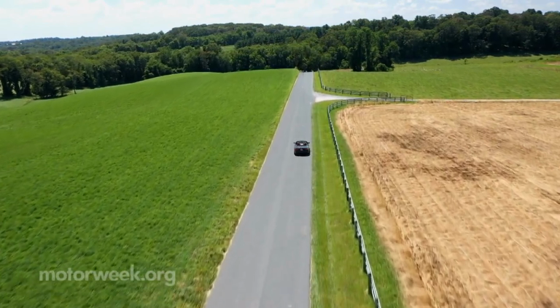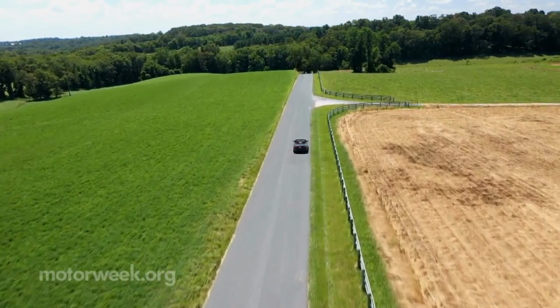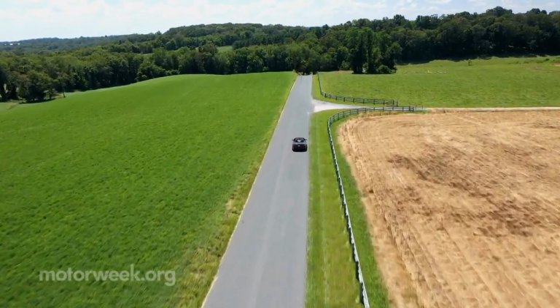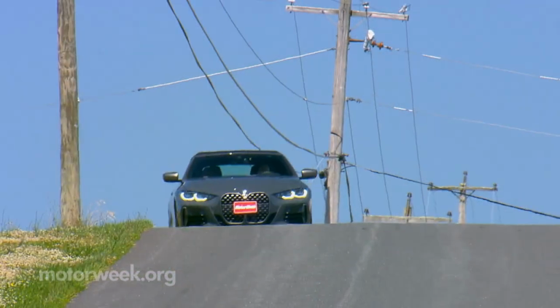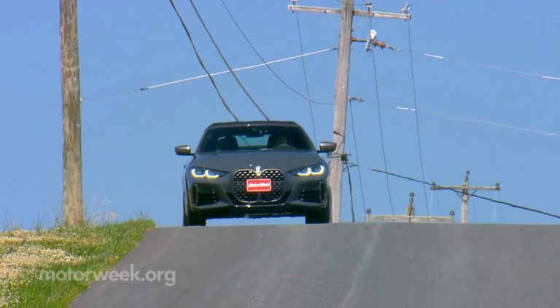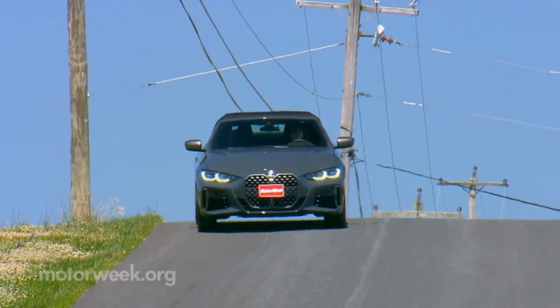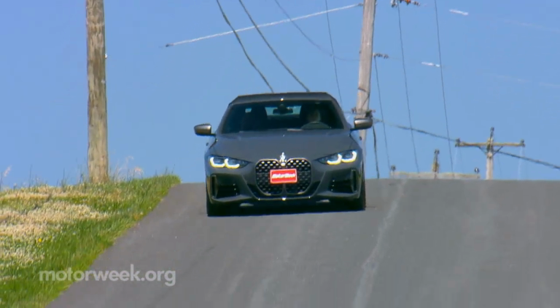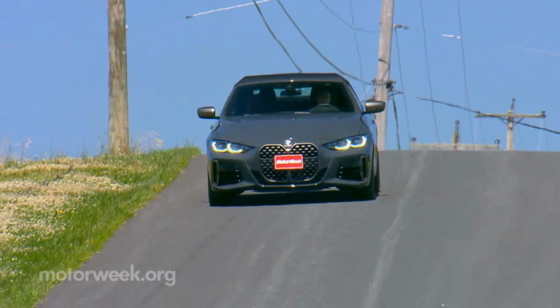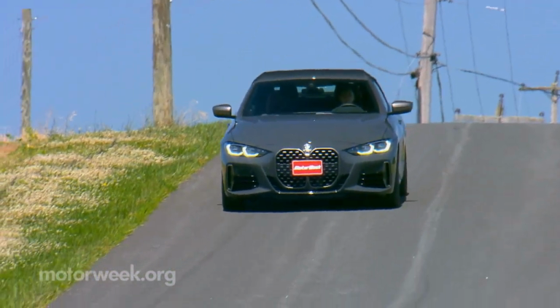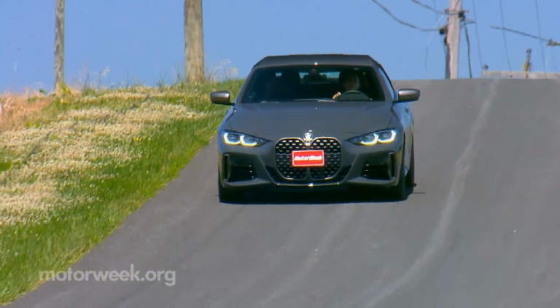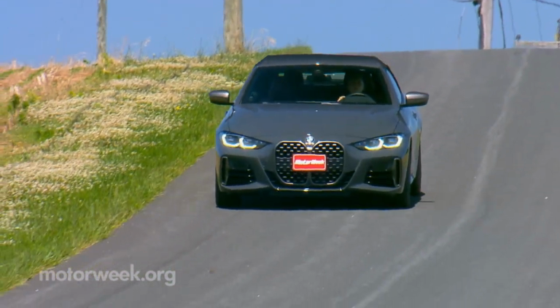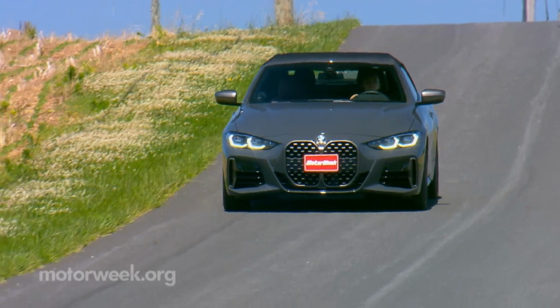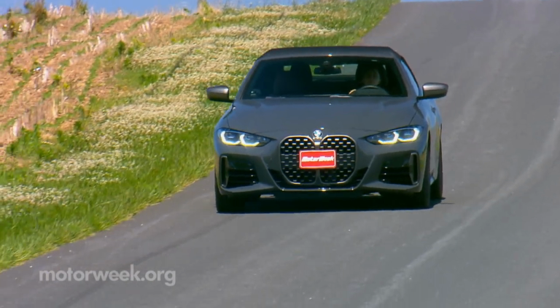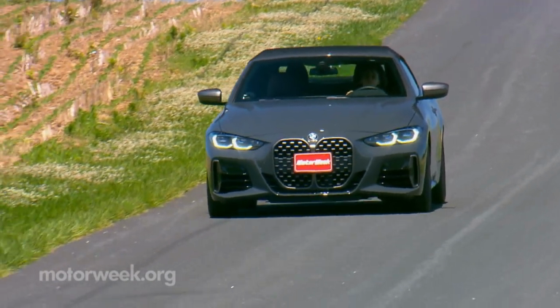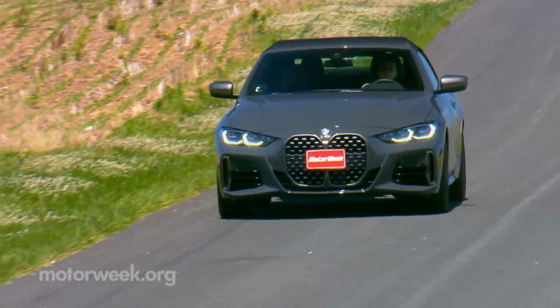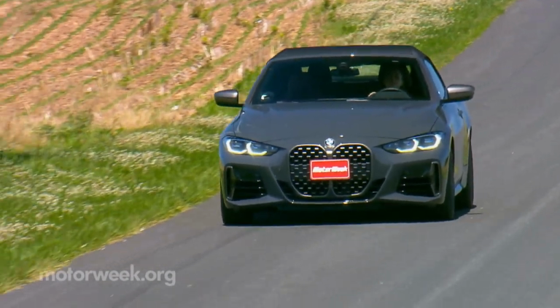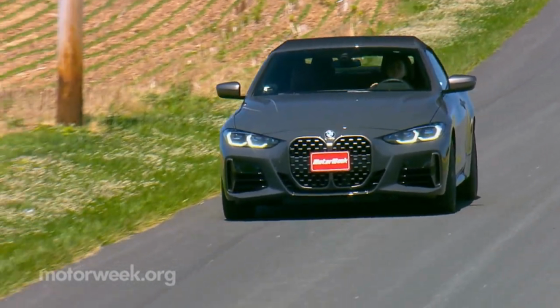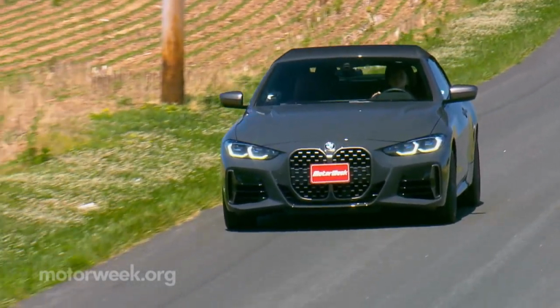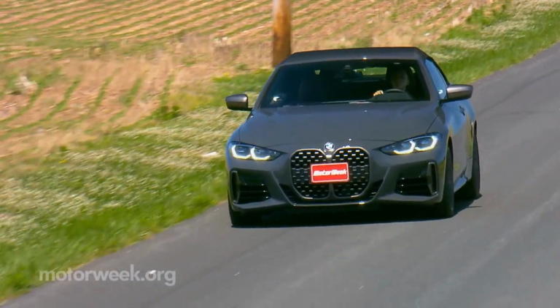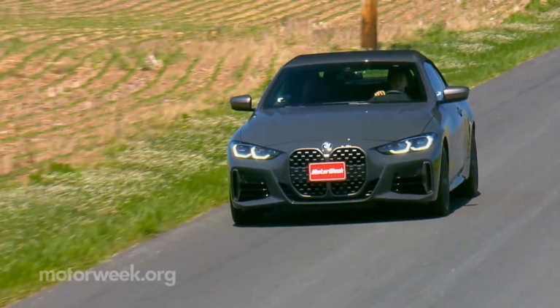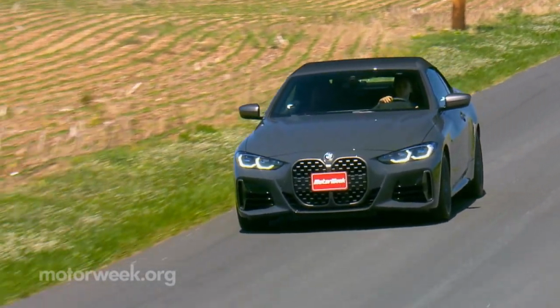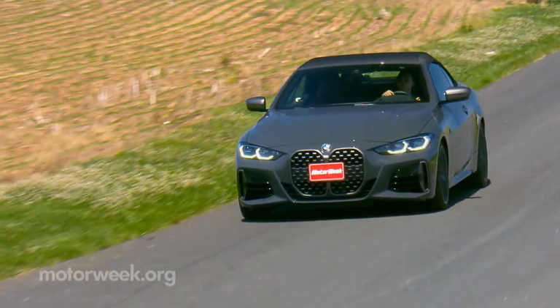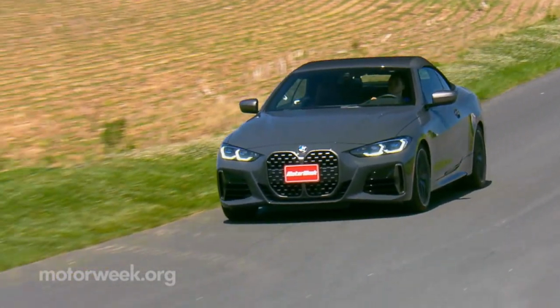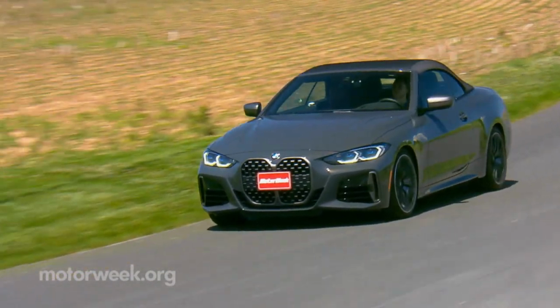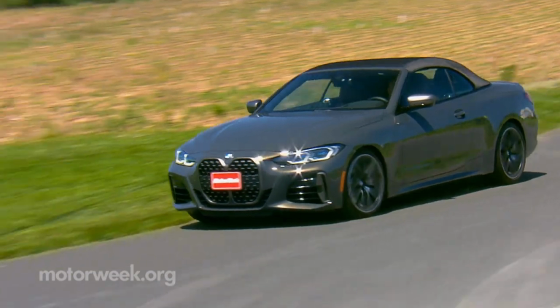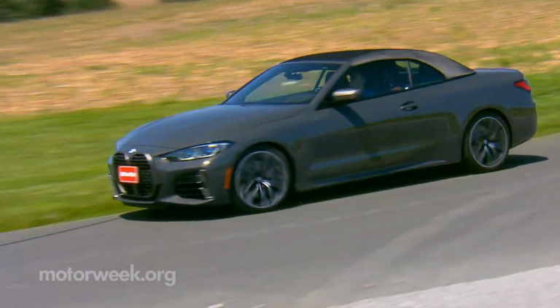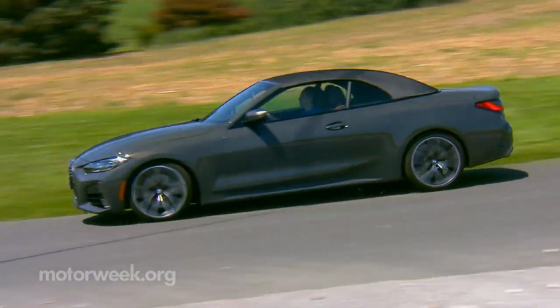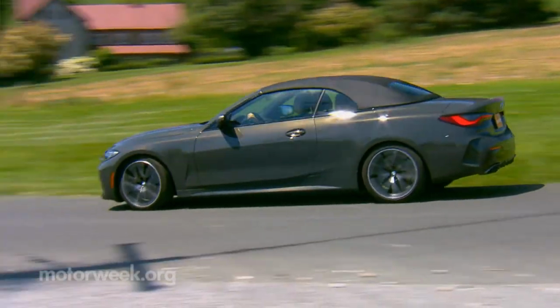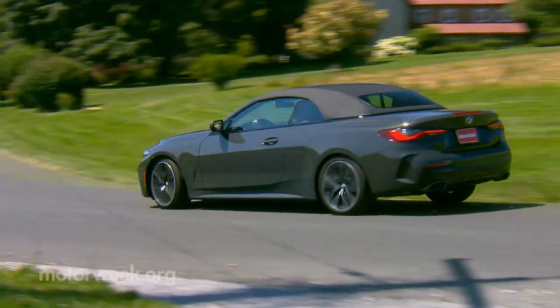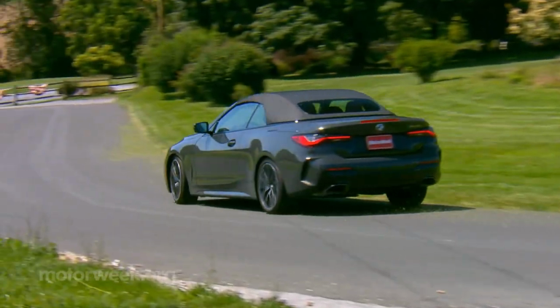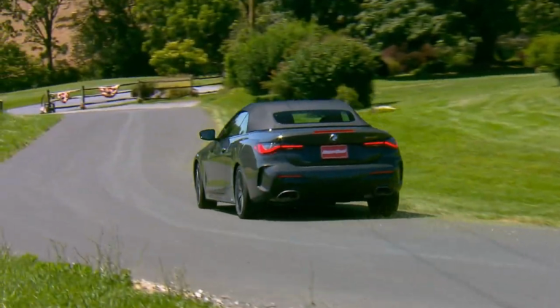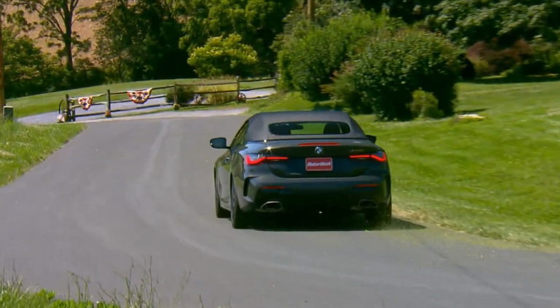The 2021 BMW M440i is one convertible that offers more than enough performance for spirited driving, yet delivers it with a relaxed, no-sweat attitude that can only come from a company that goes about its business like it's been there, done that. And BMW surely has.